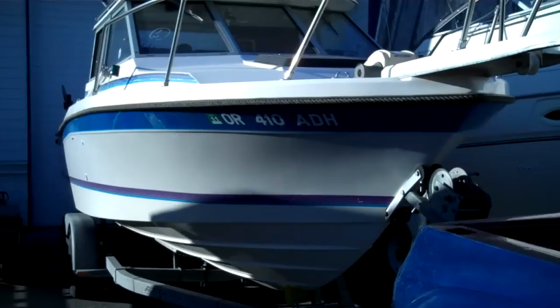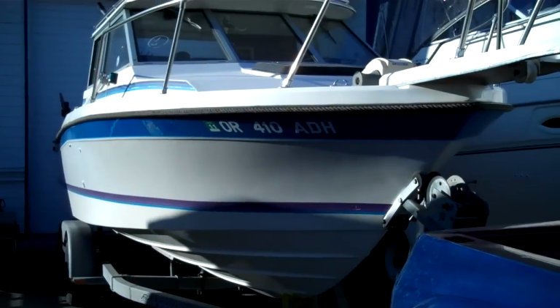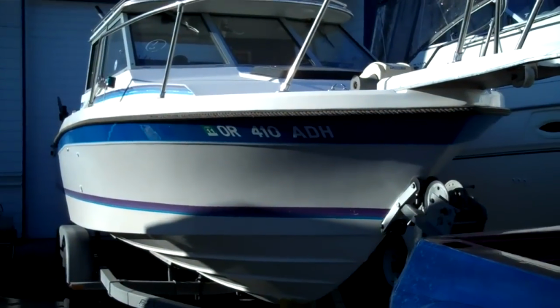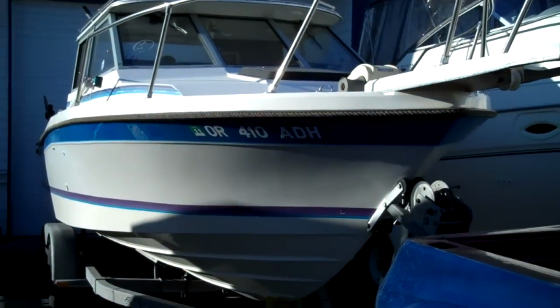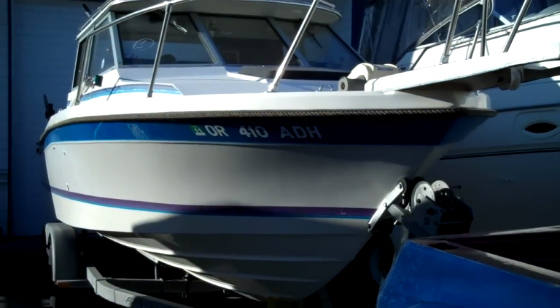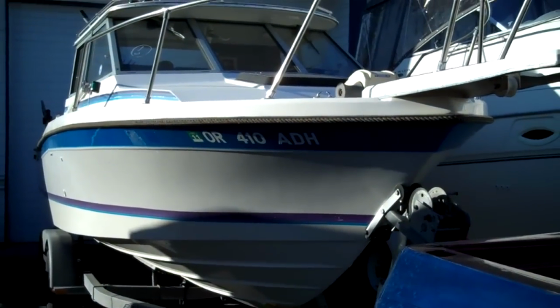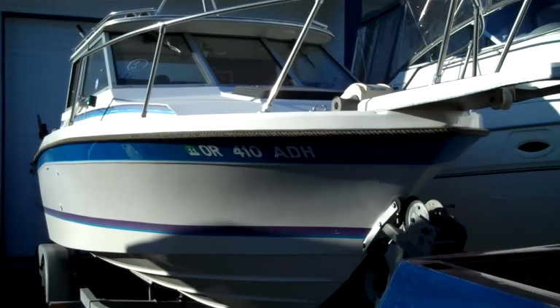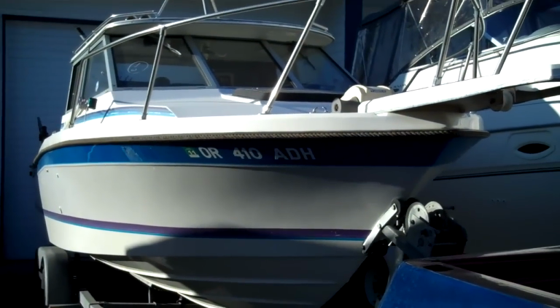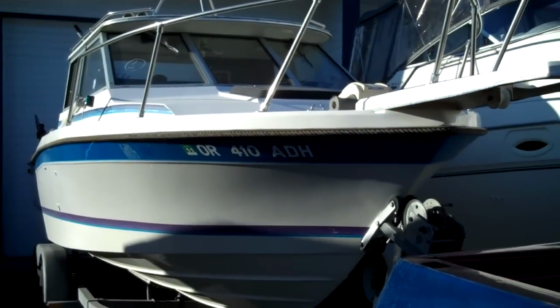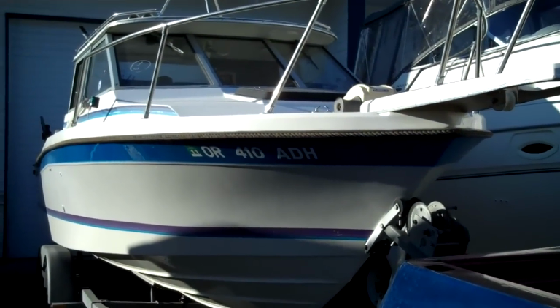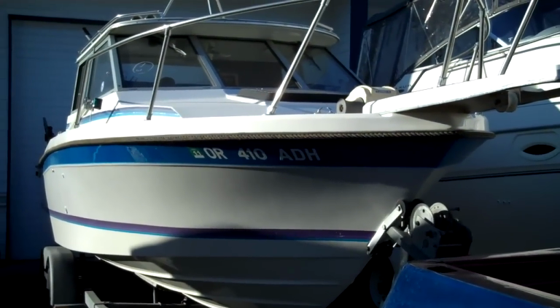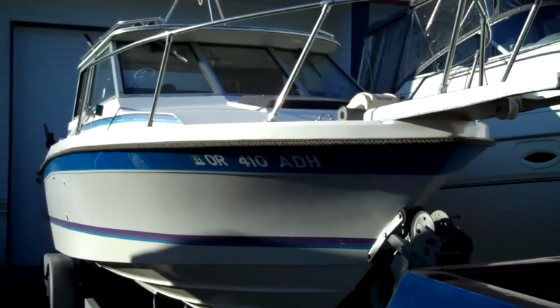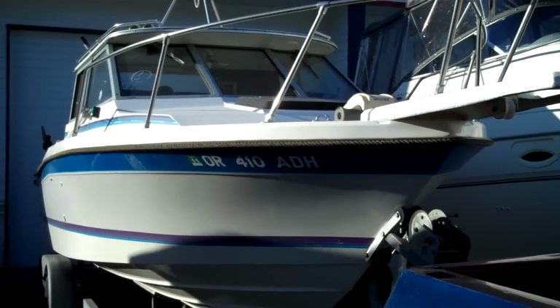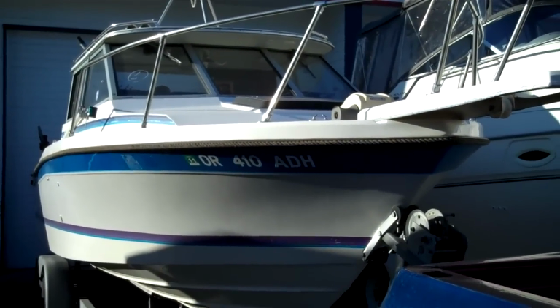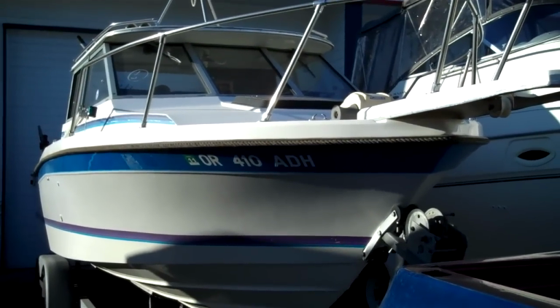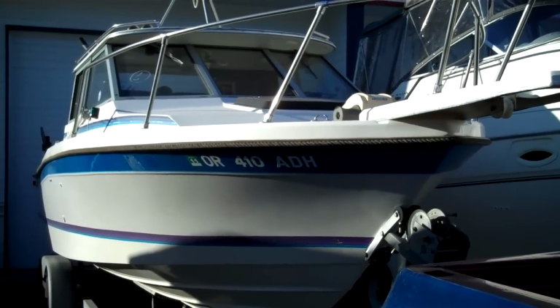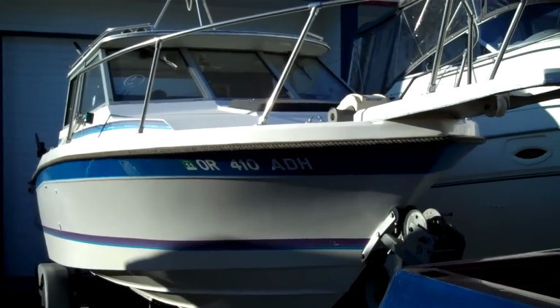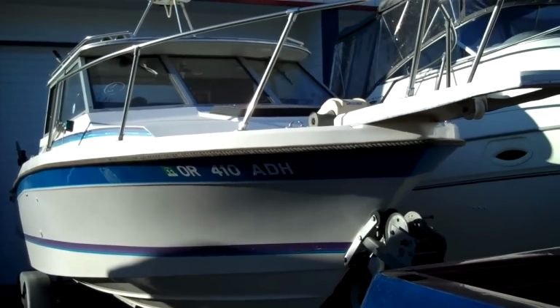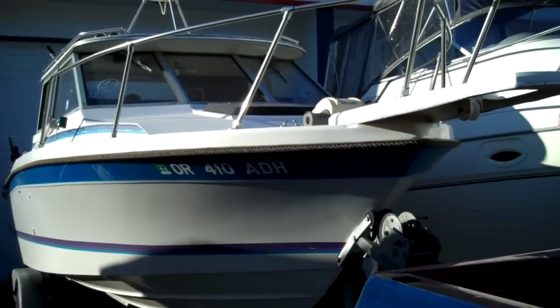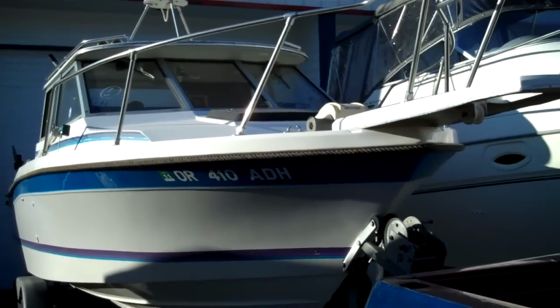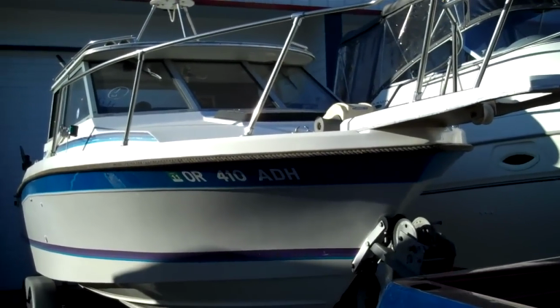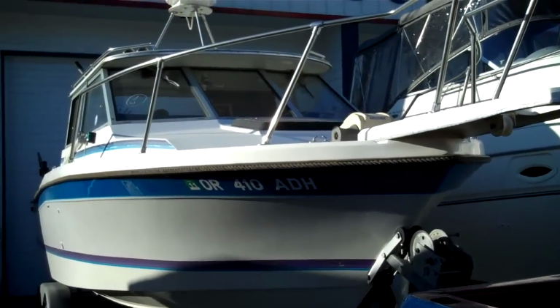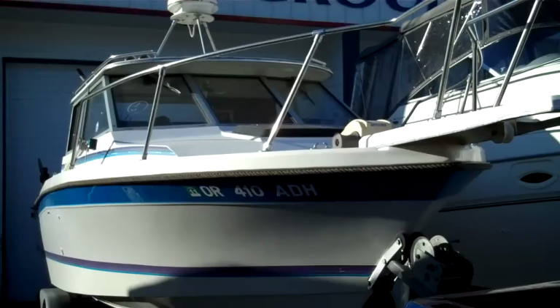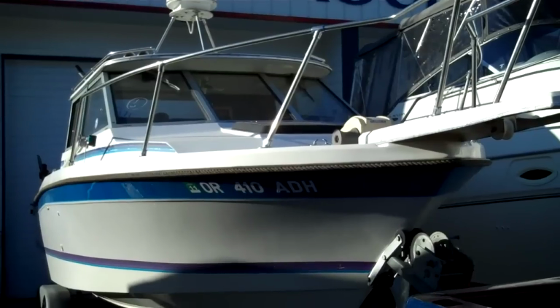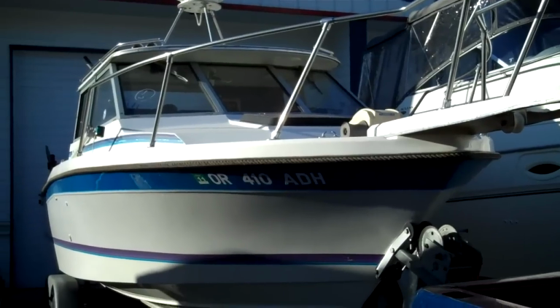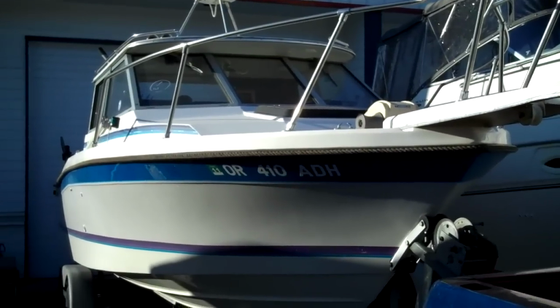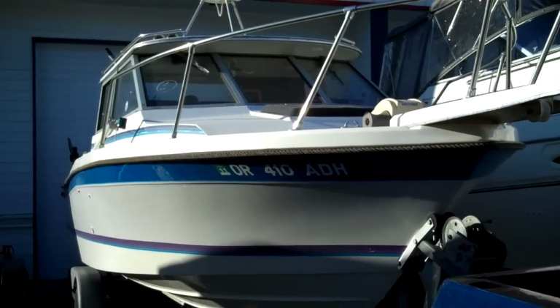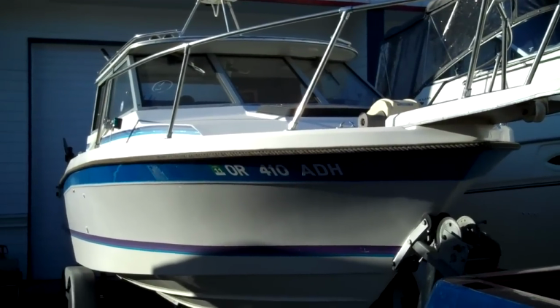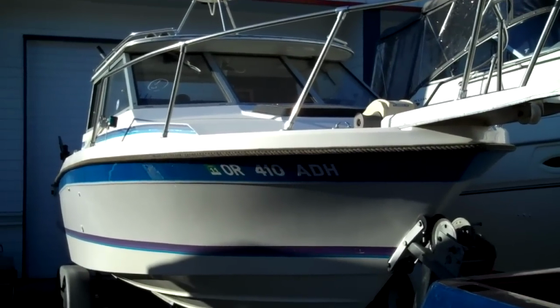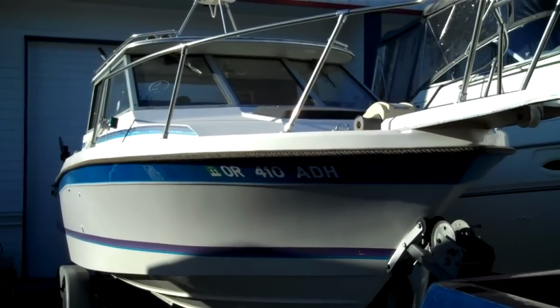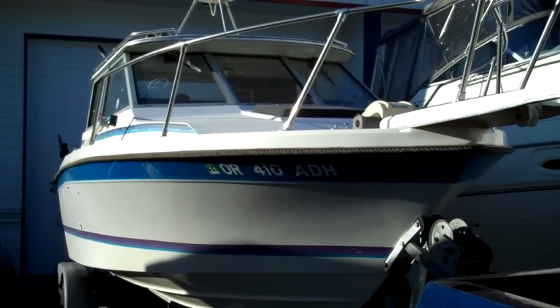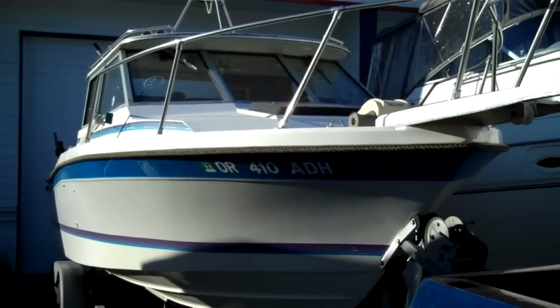Hello folks, welcome to www.bellinghamboatland.com. Licensed, bonded, certified dealer for marine craft that ships globally.